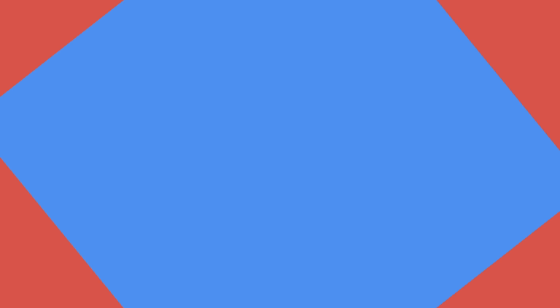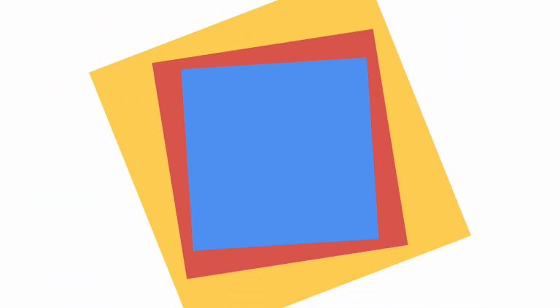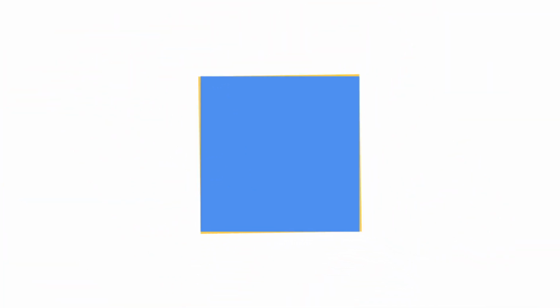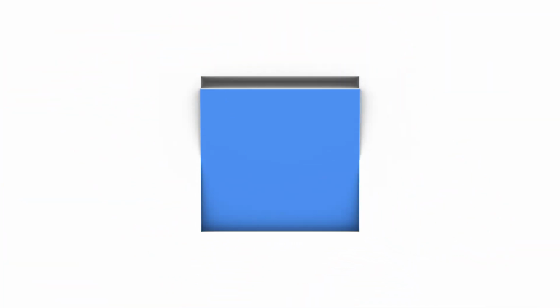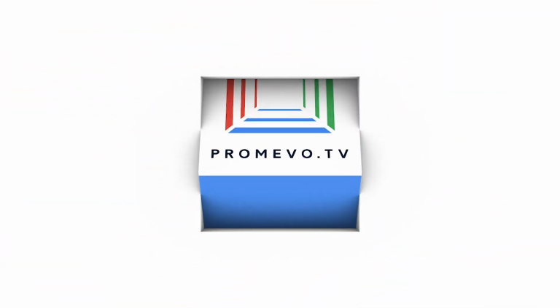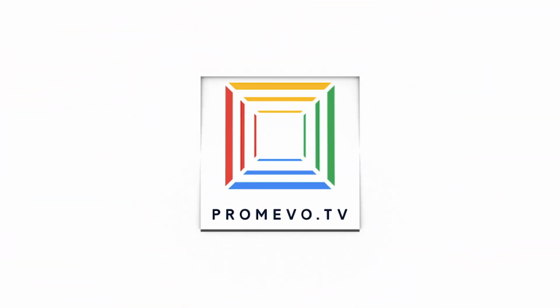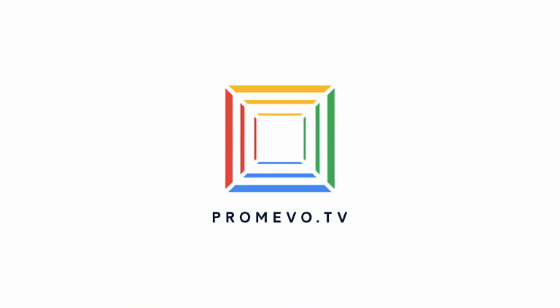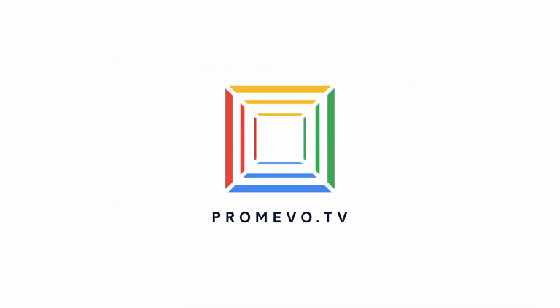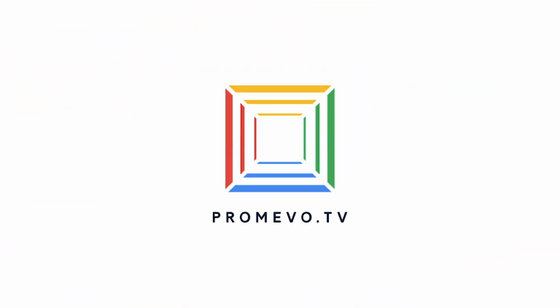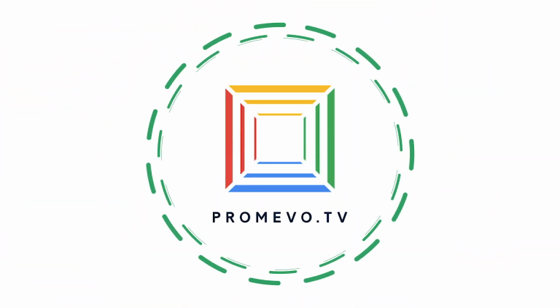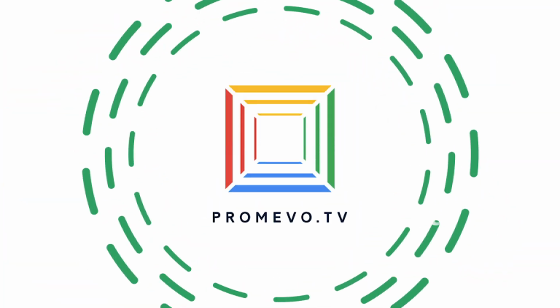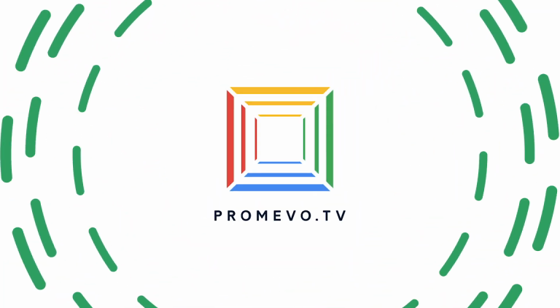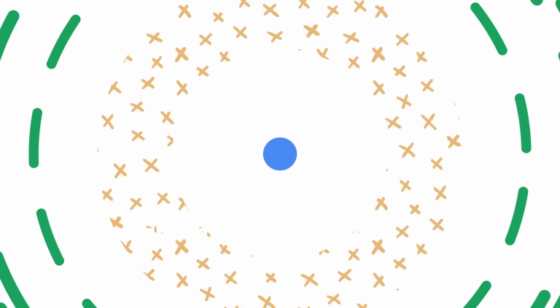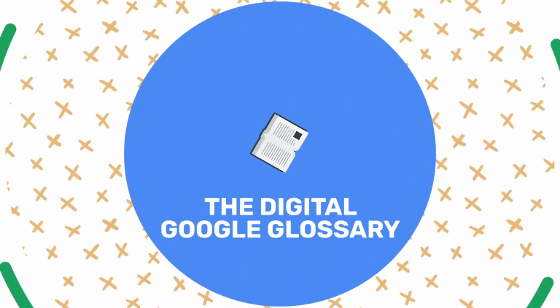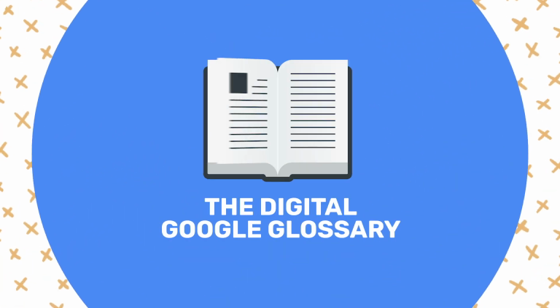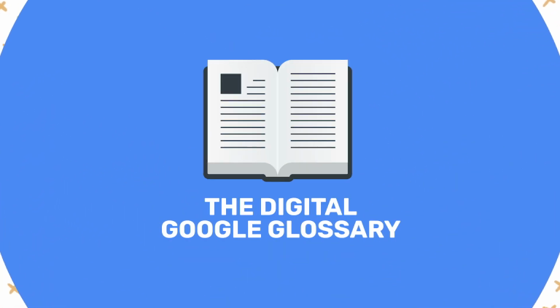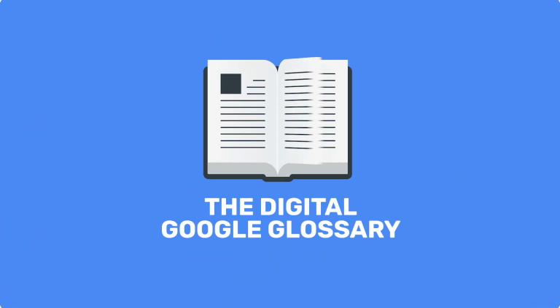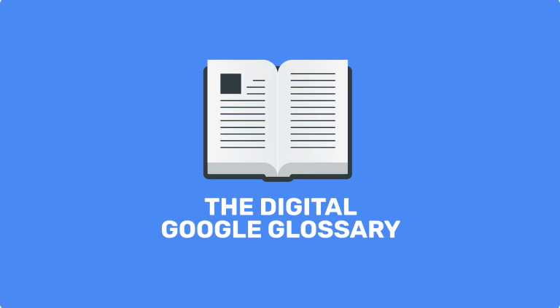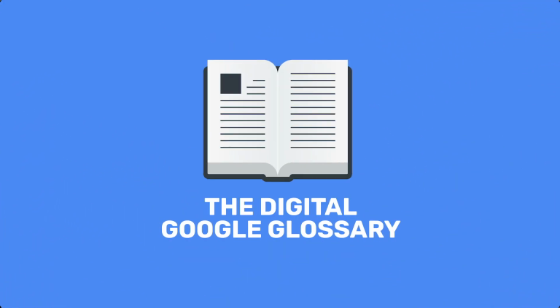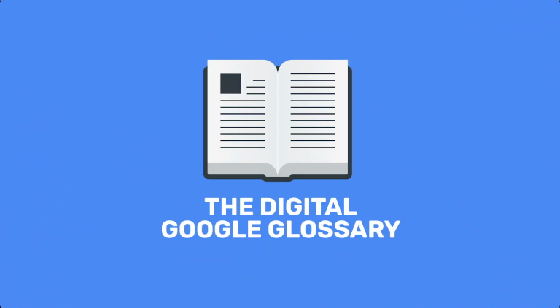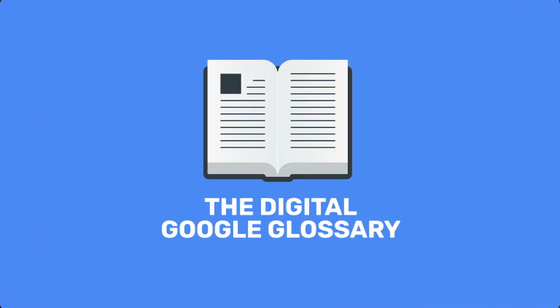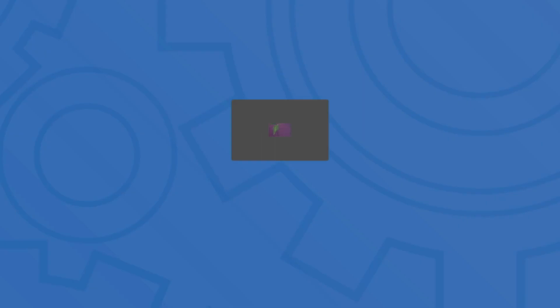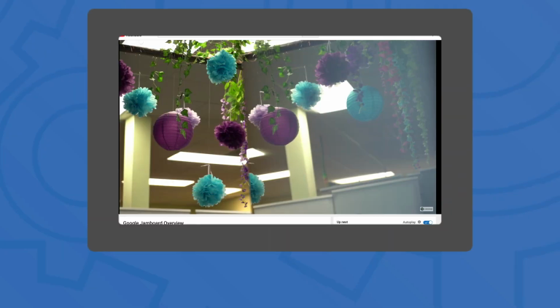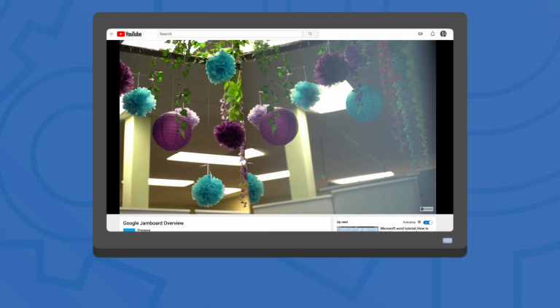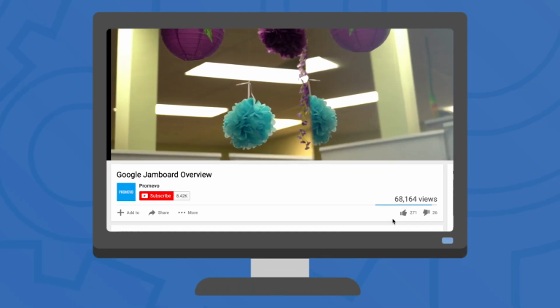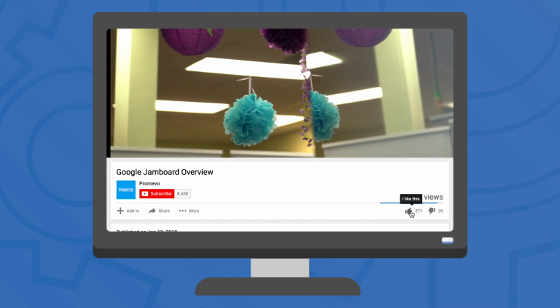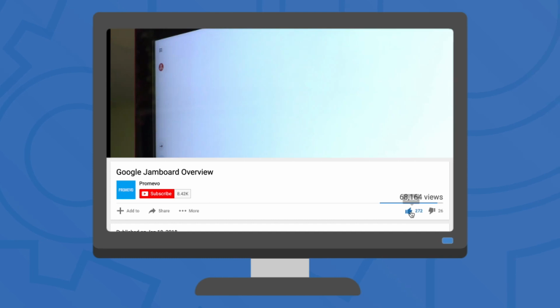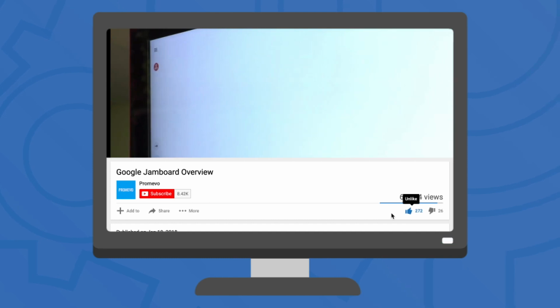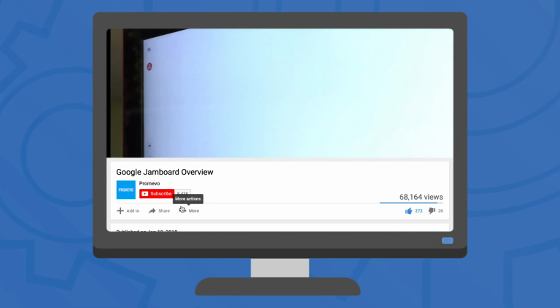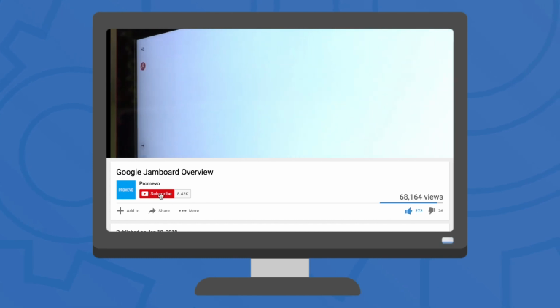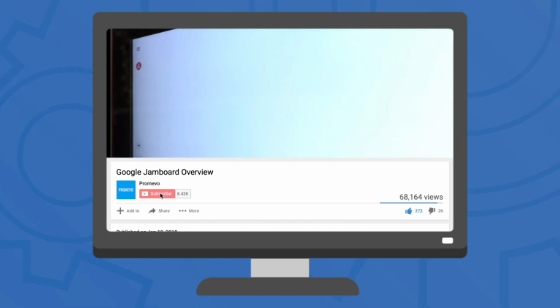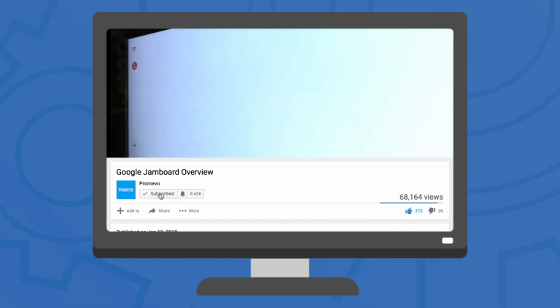Hey there everyone! Mark here from Promevo, your Google Premiere partner, and we're back with another episode as your digital Google Glossary. As always, leave a like, subscribe, and check back every week for new videos.